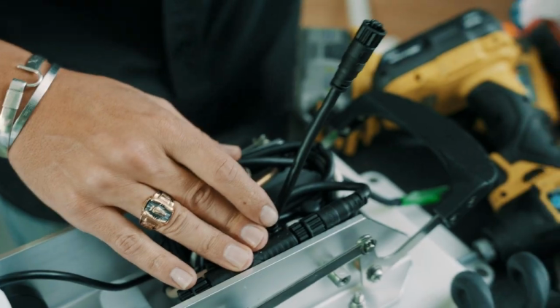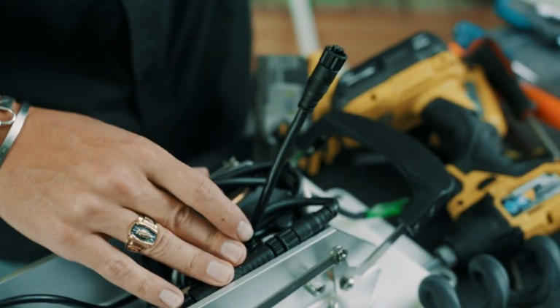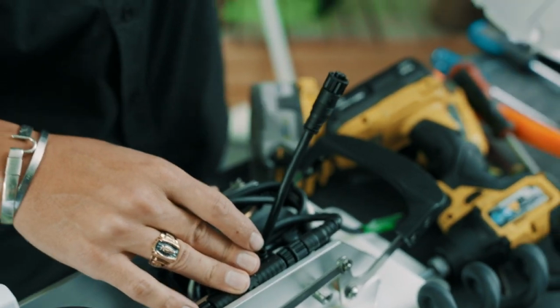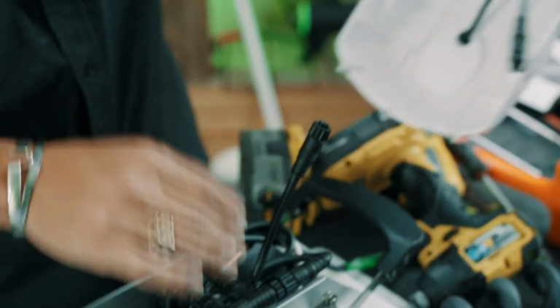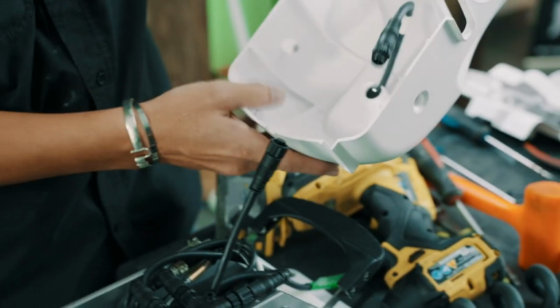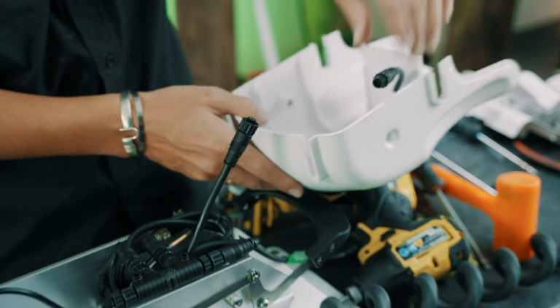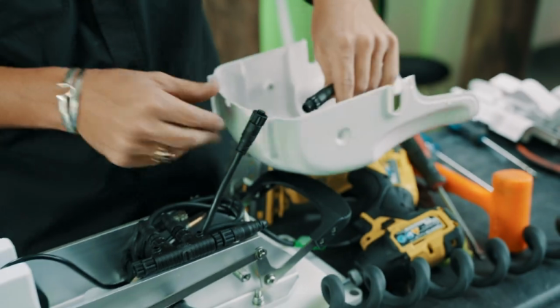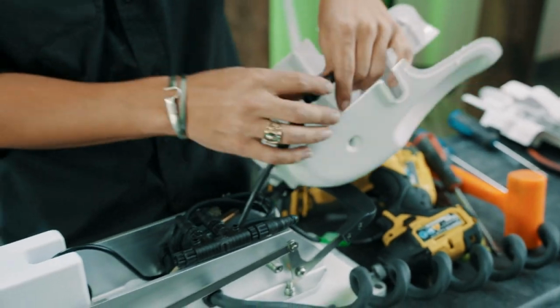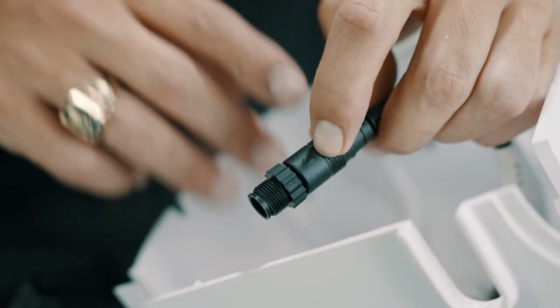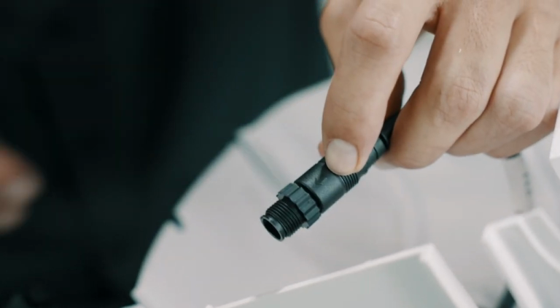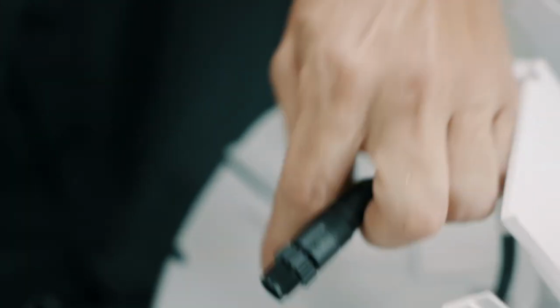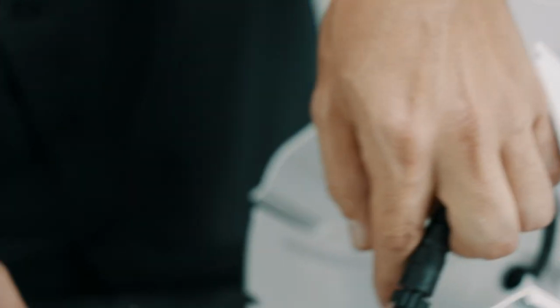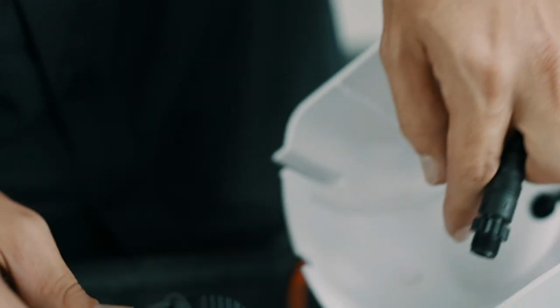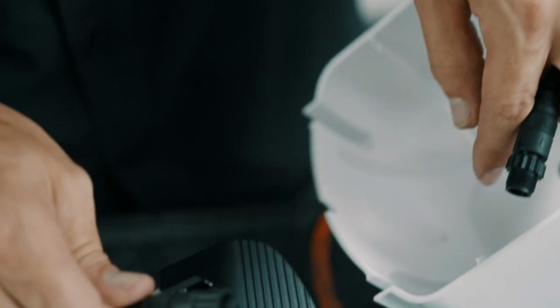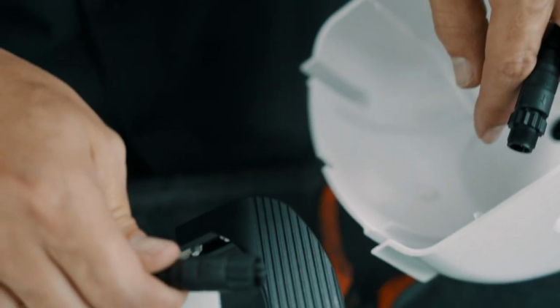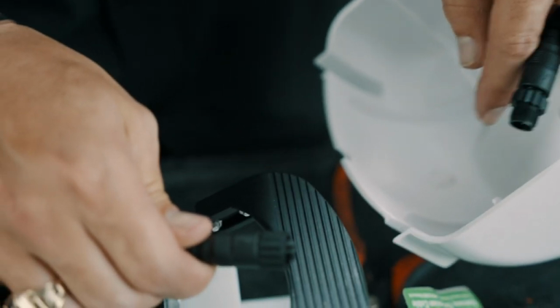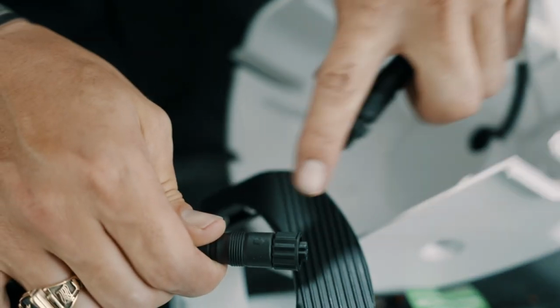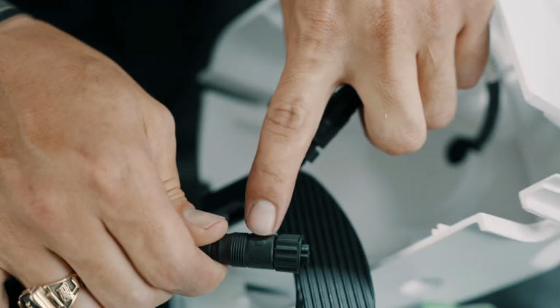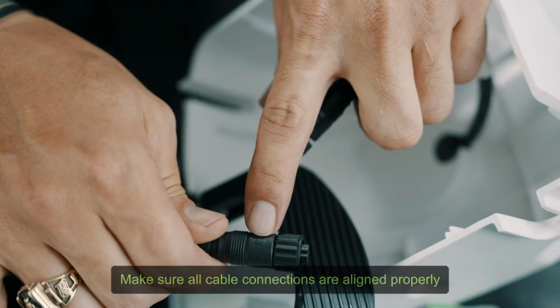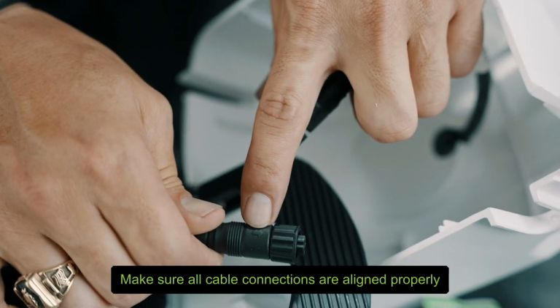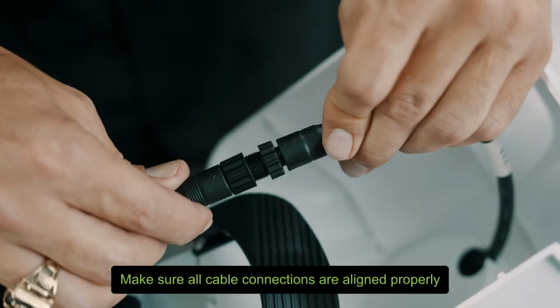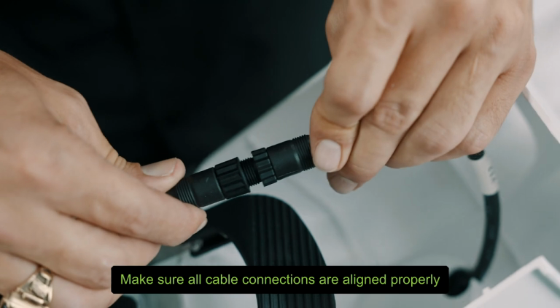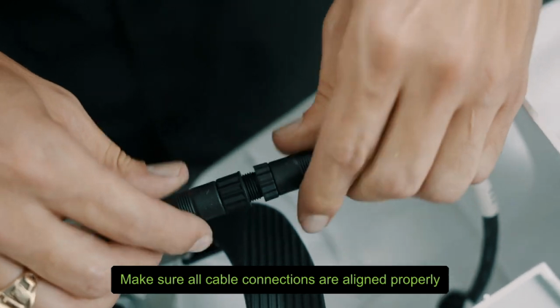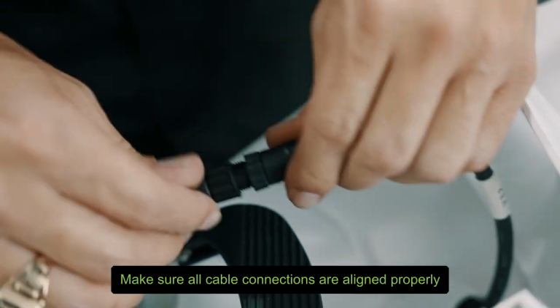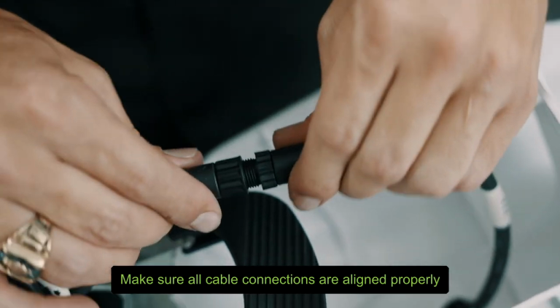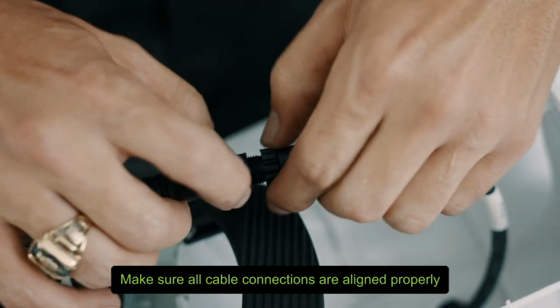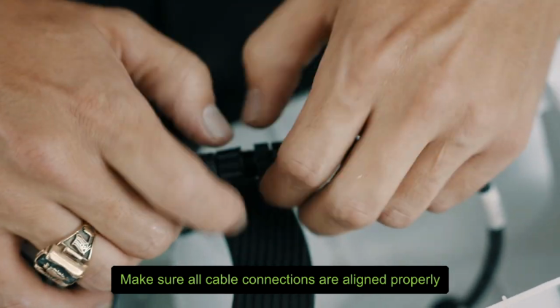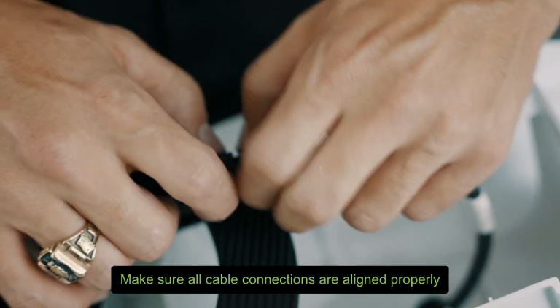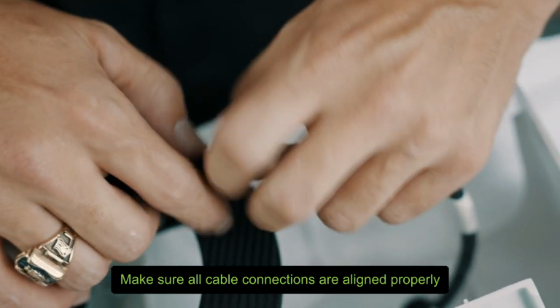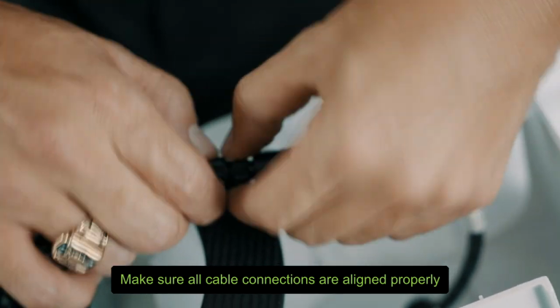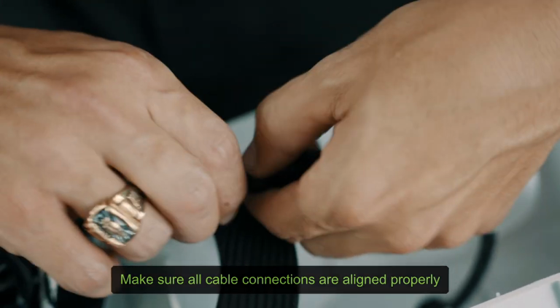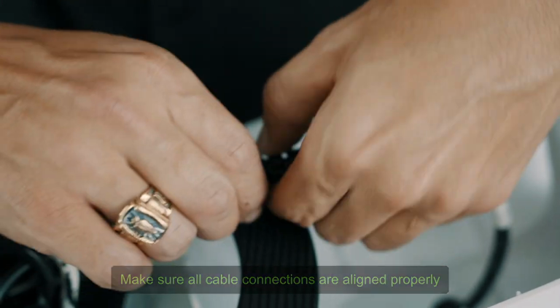Take your rear cover — same thing, you'll notice there's an arrow on this side. Line those arrows up — it shouldn't have any resistance — and just twist it together.